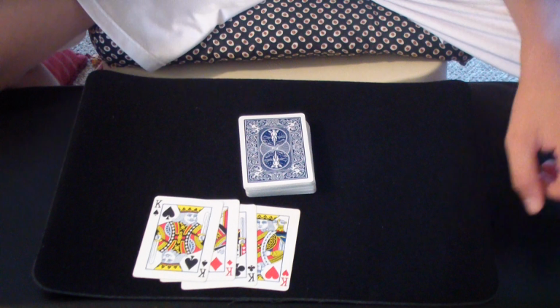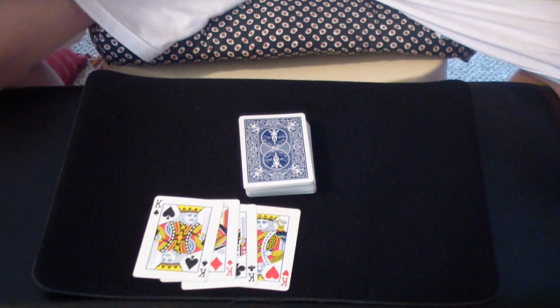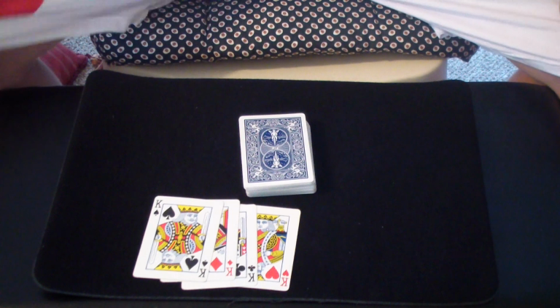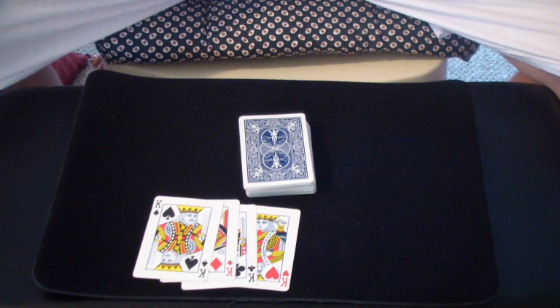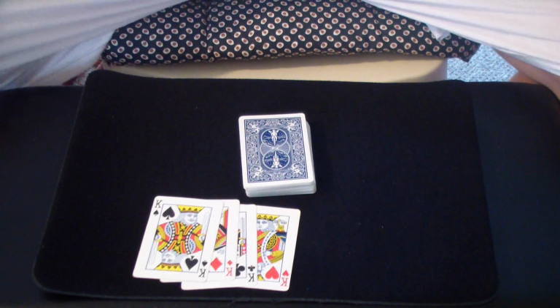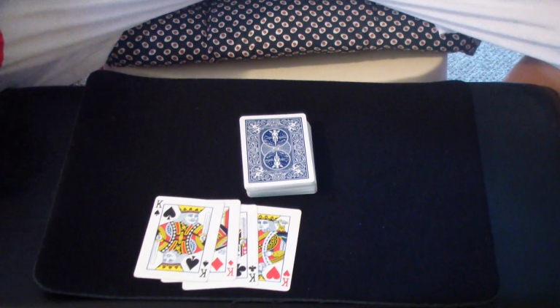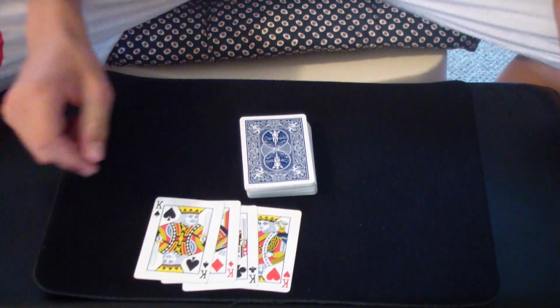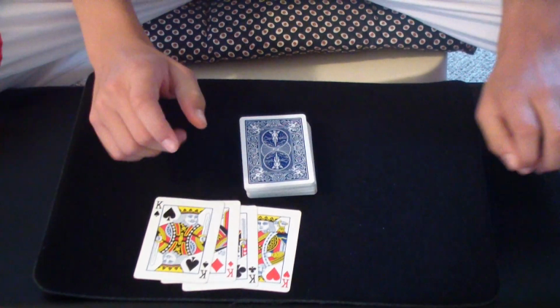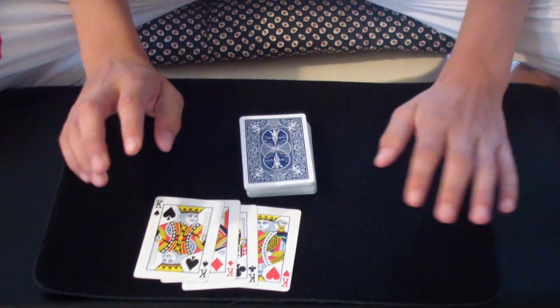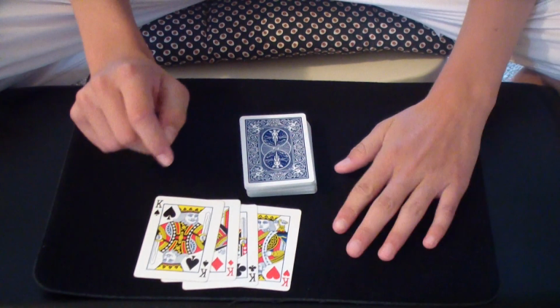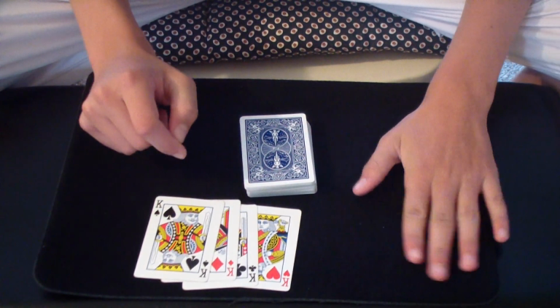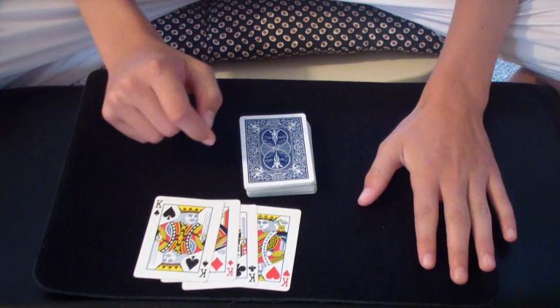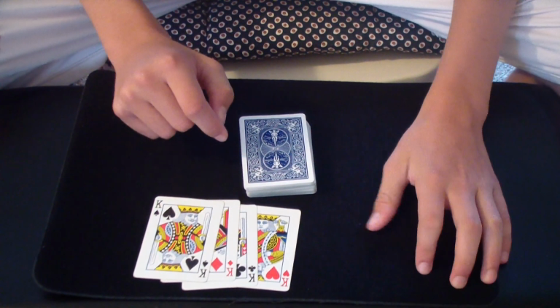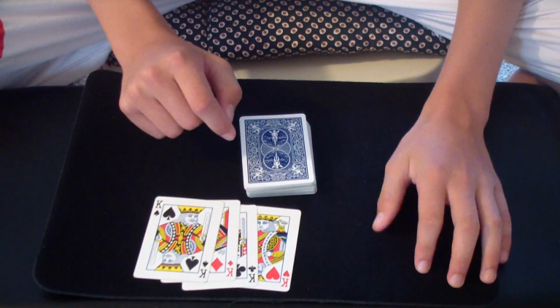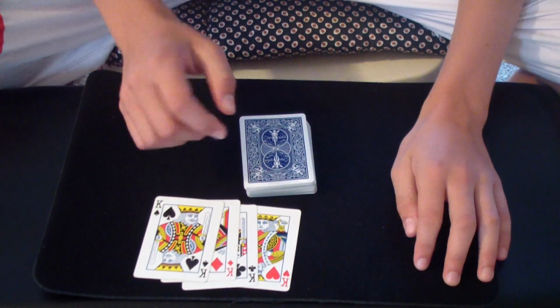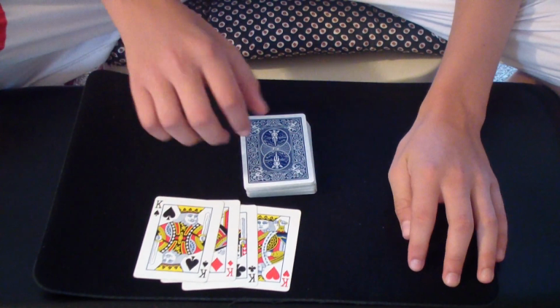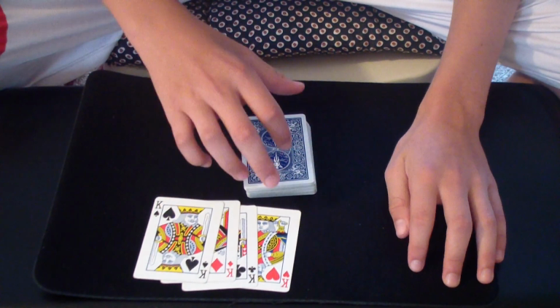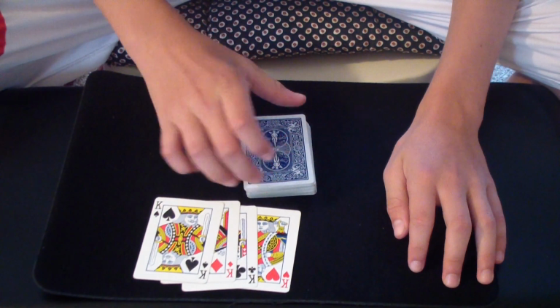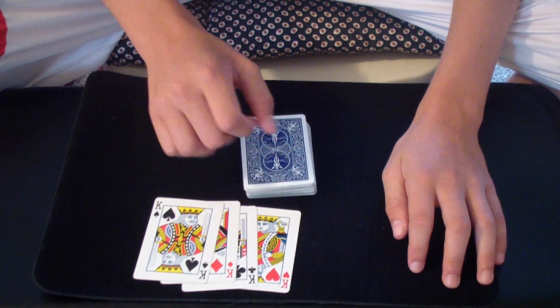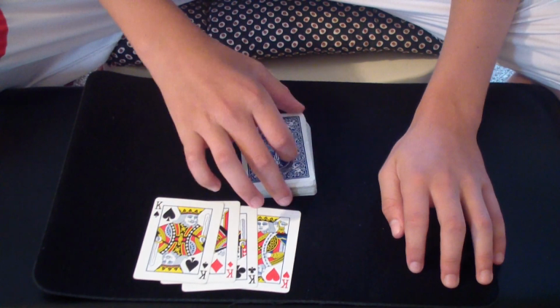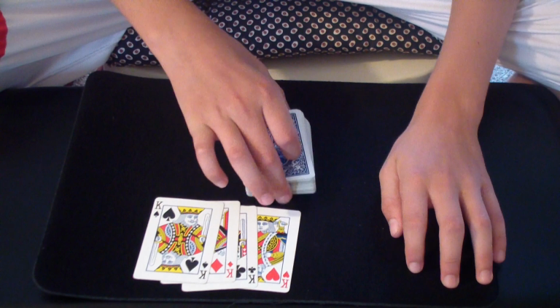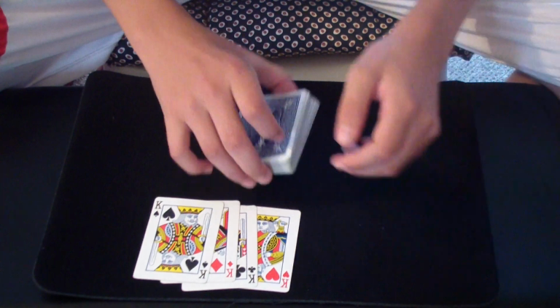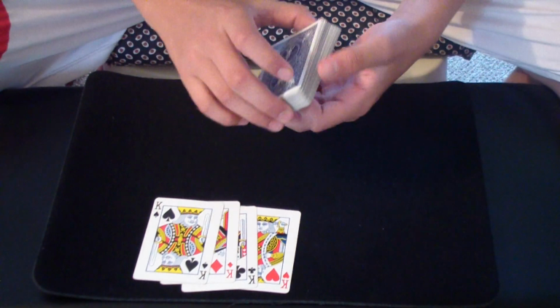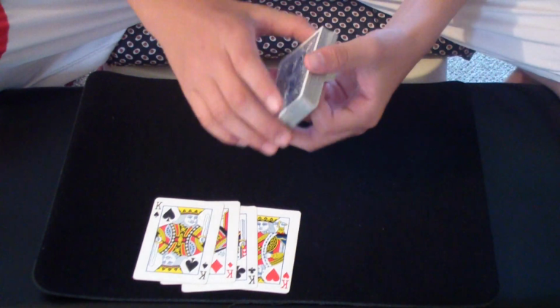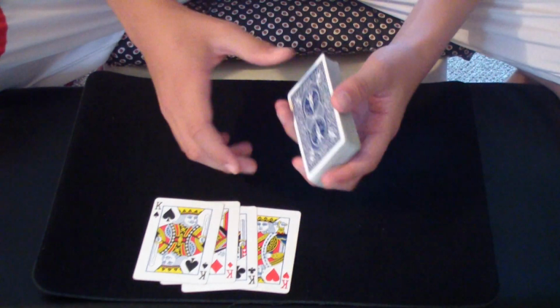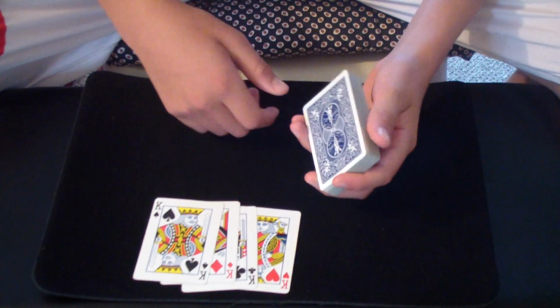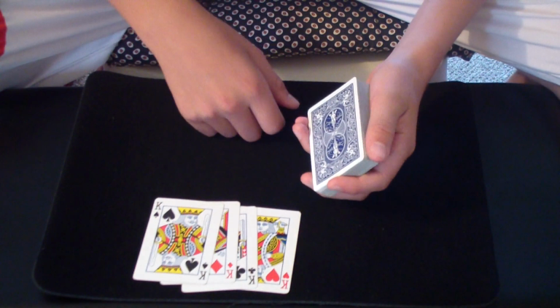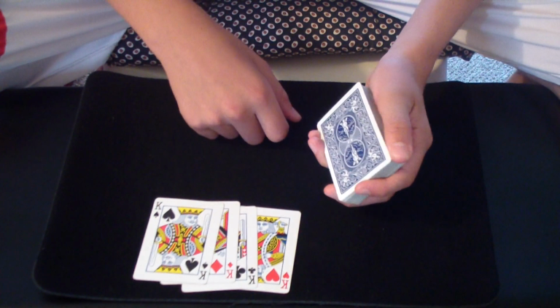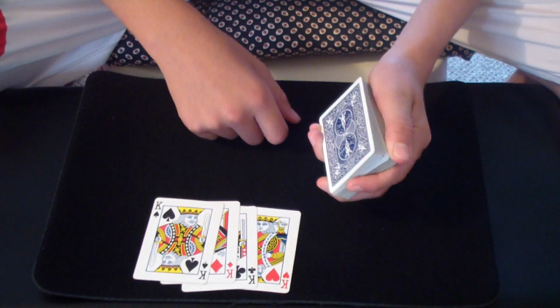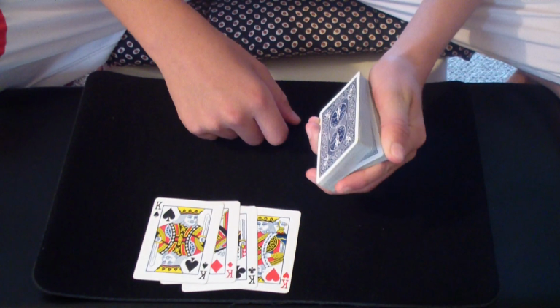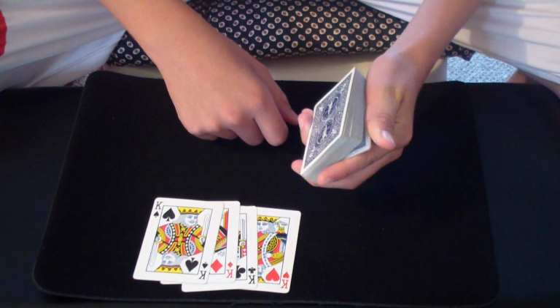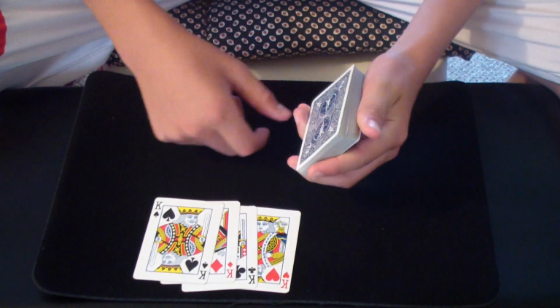Here's the tutorial for false leads. What you need for this trick are four twos, four kings, and four of any other card. I use the four eights.